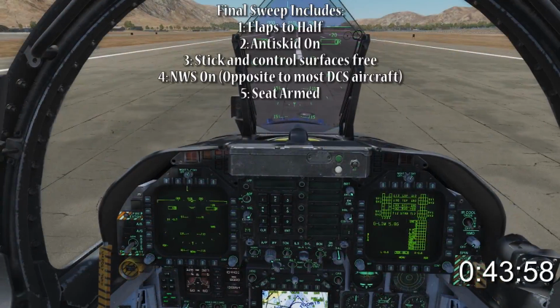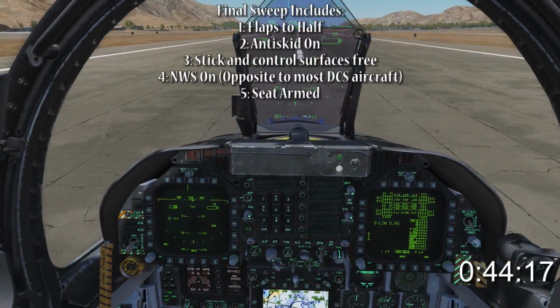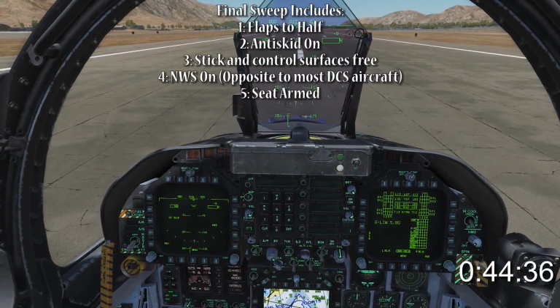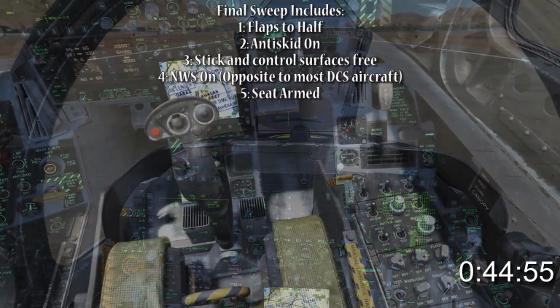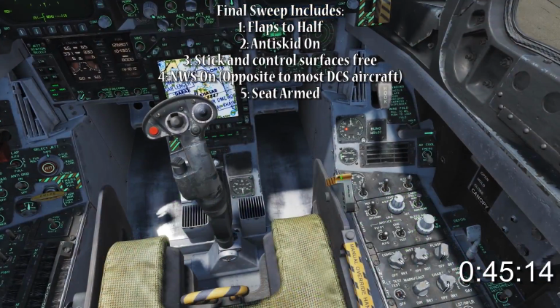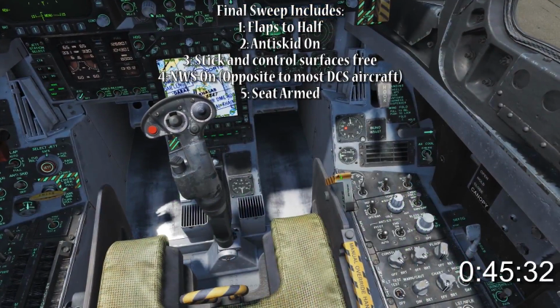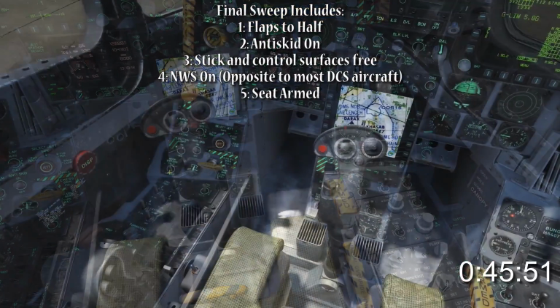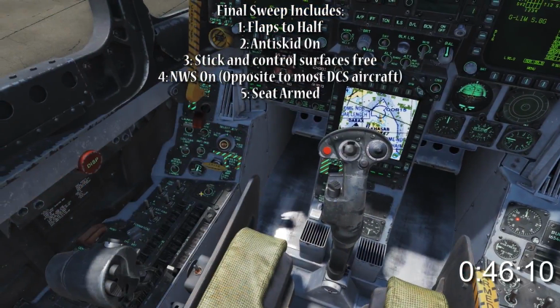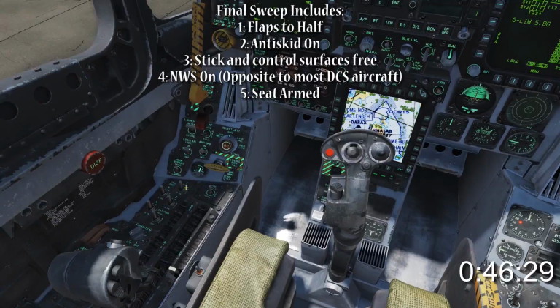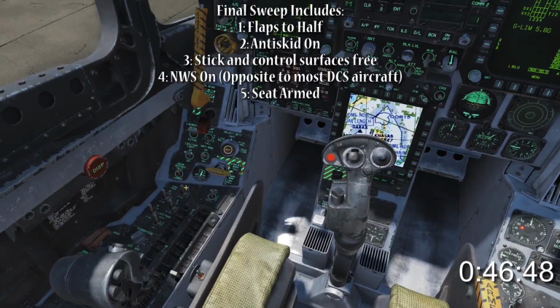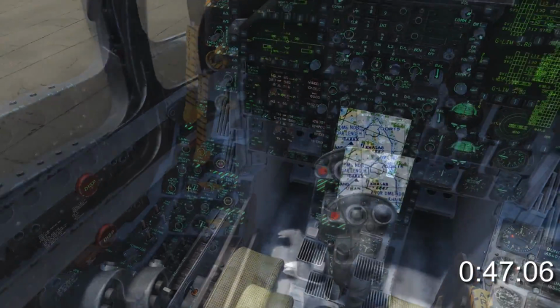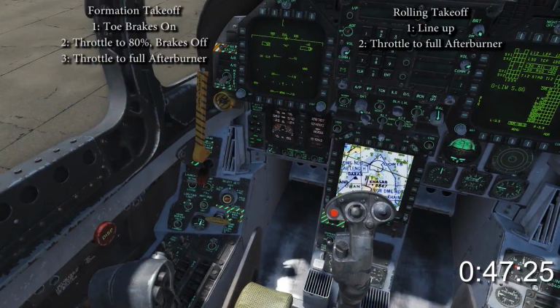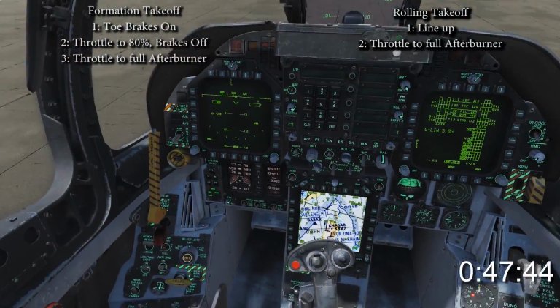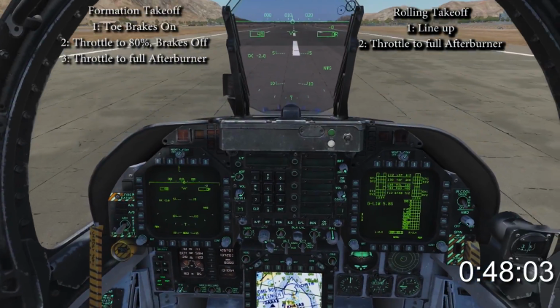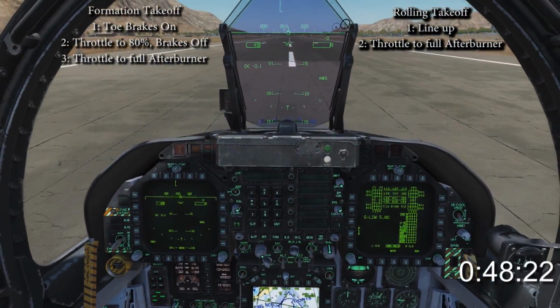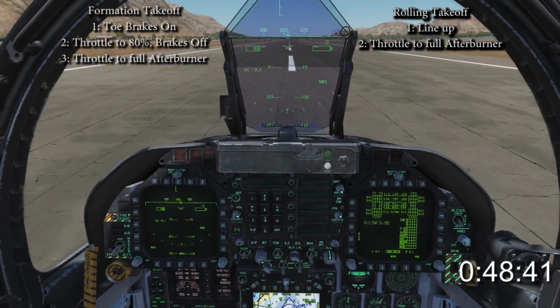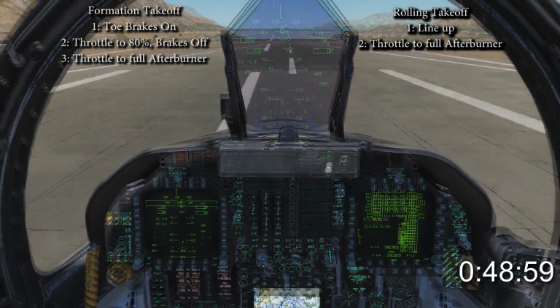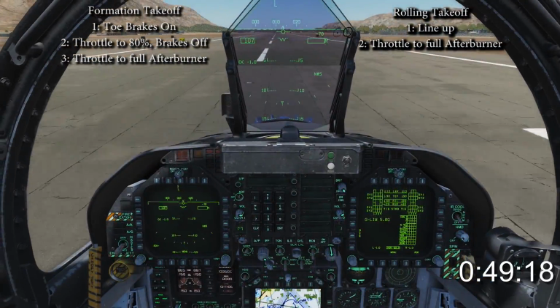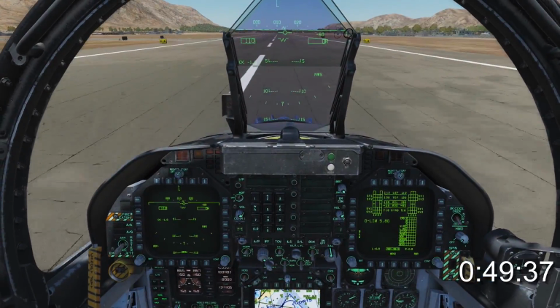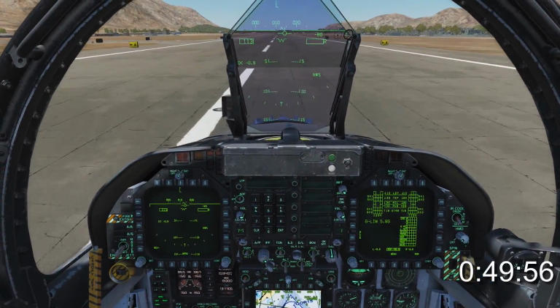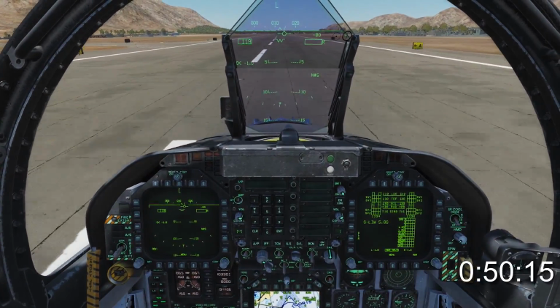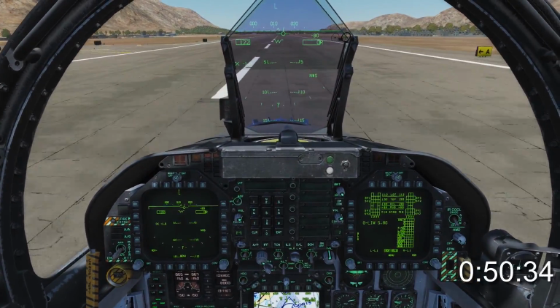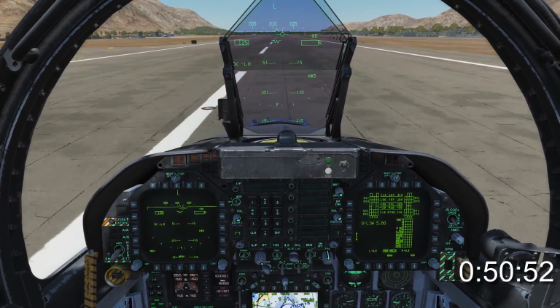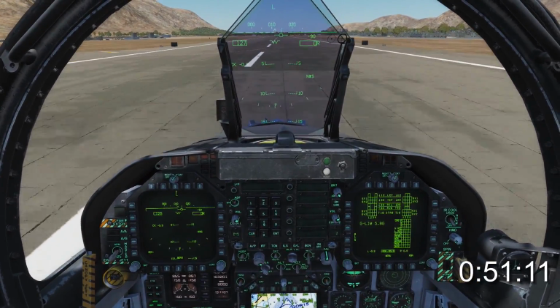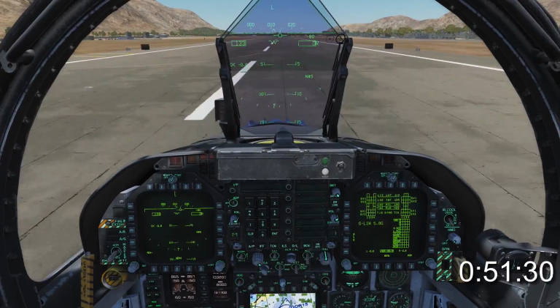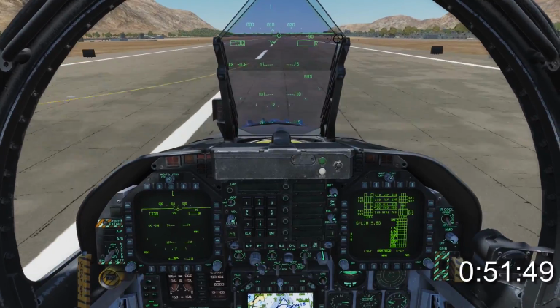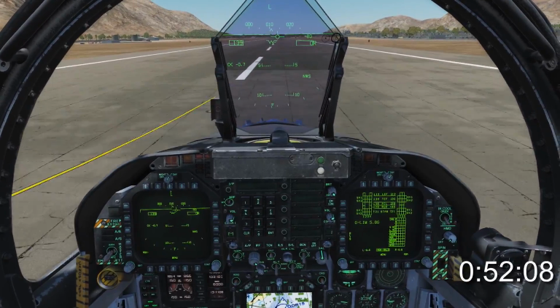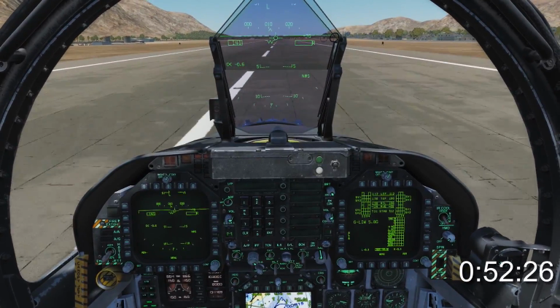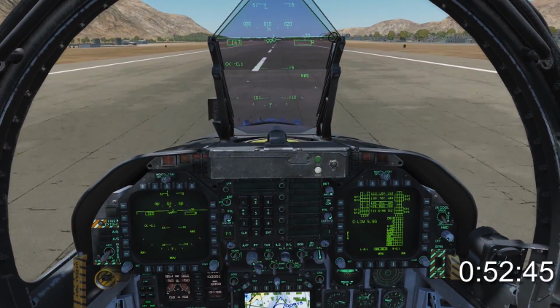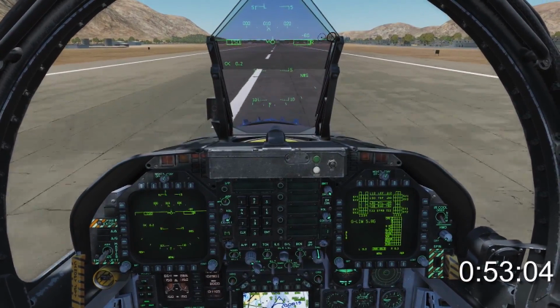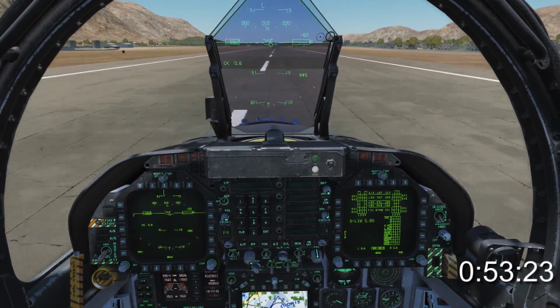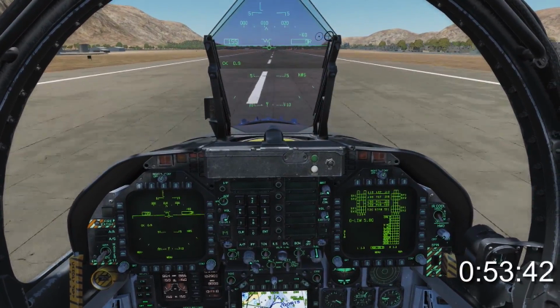Line up on the runway, arm your seat and perform a final sweep. Smoothly advance the throttles to full afterburner, using nose wheel steering to stay on track. Stick back a tiny amount around 130.